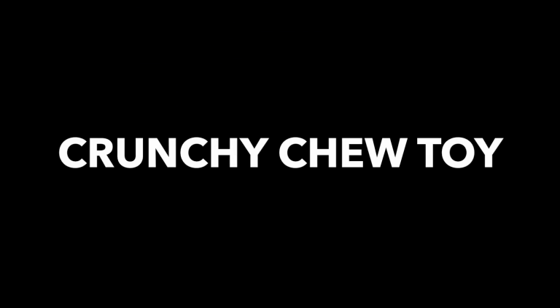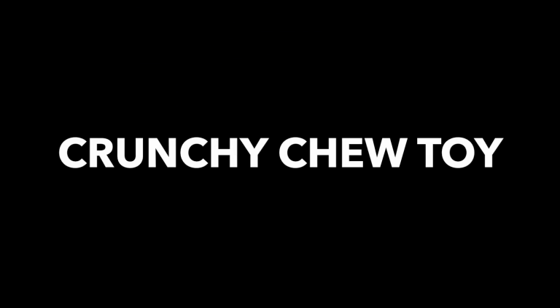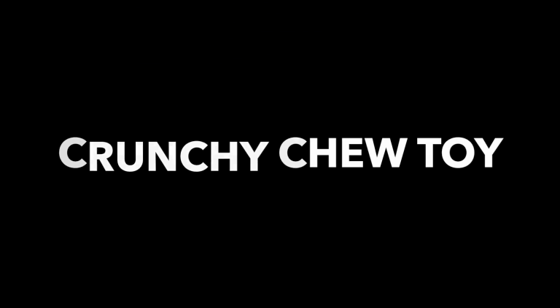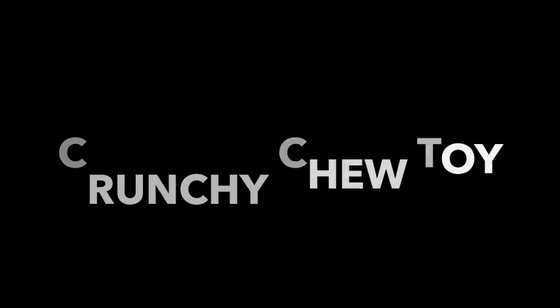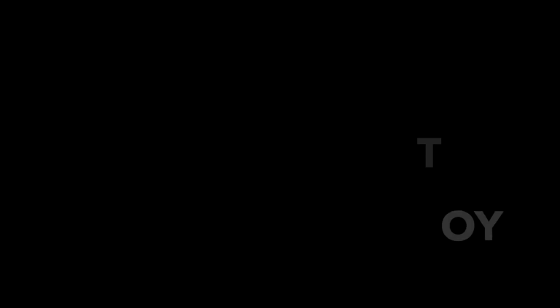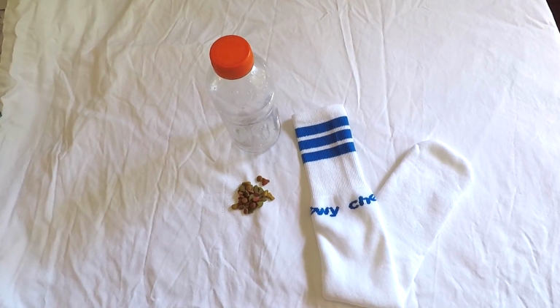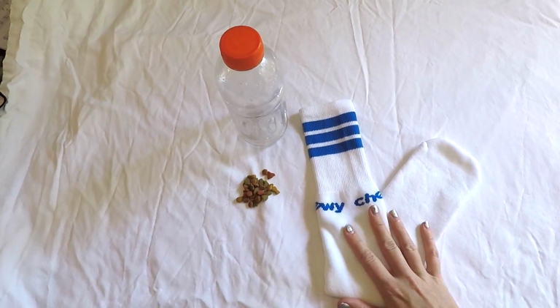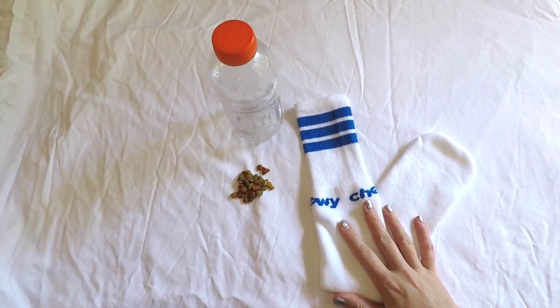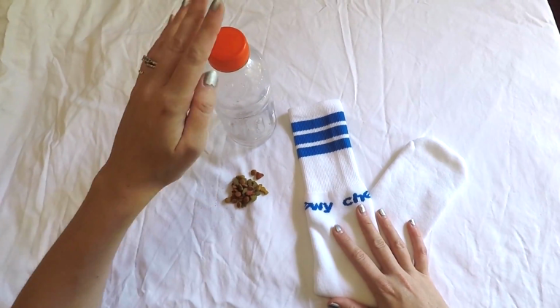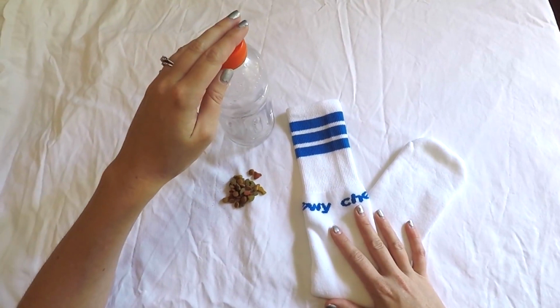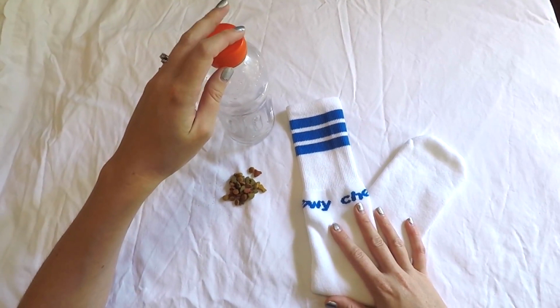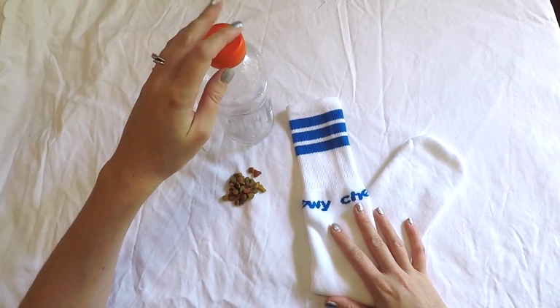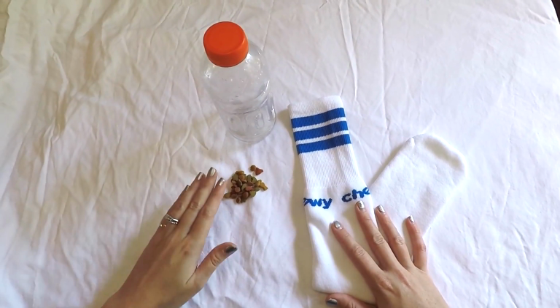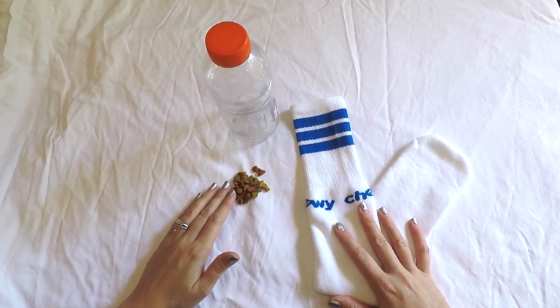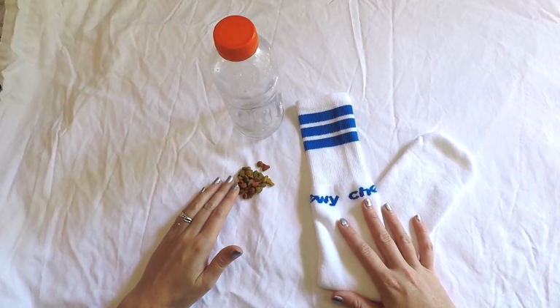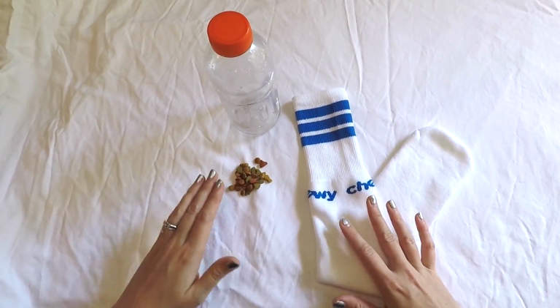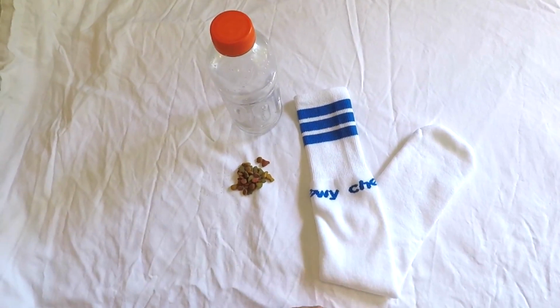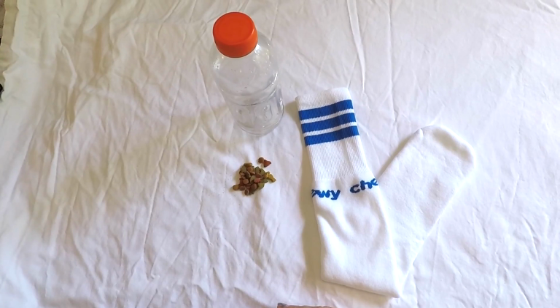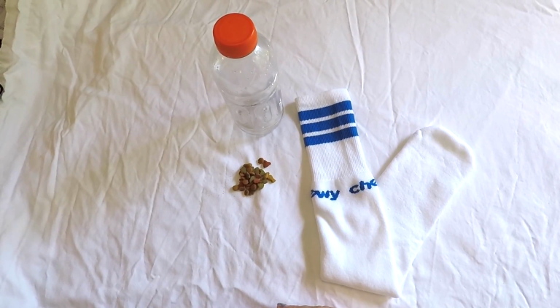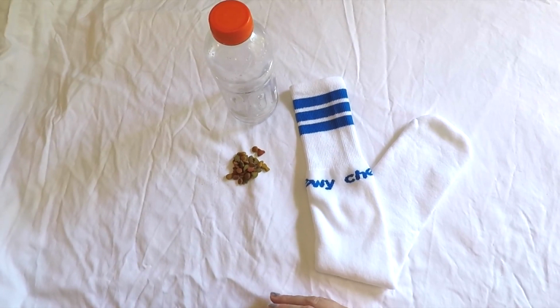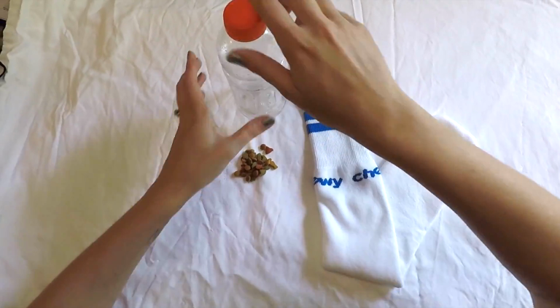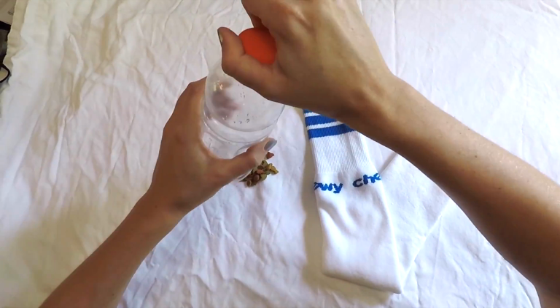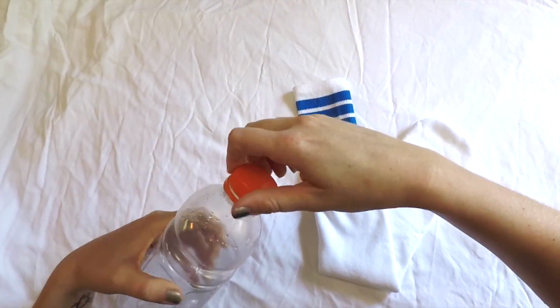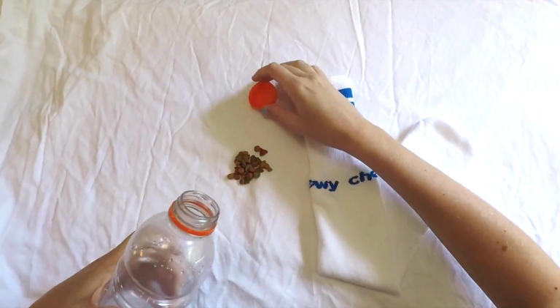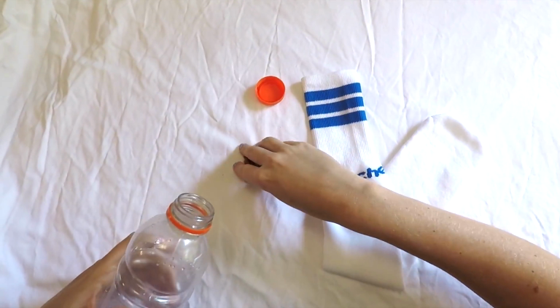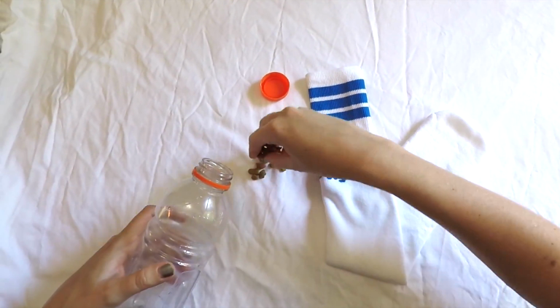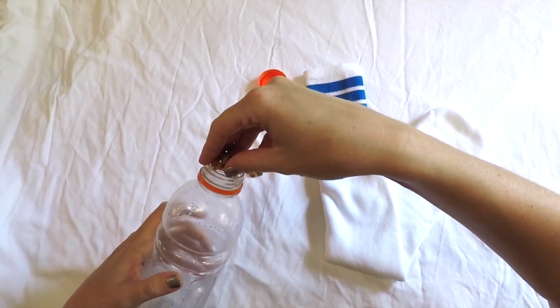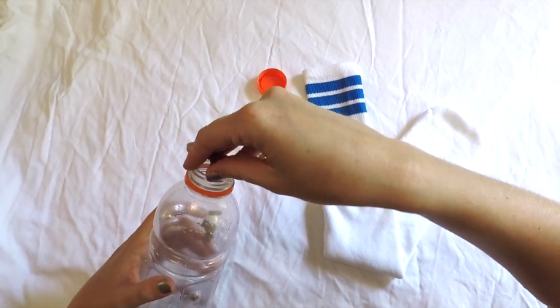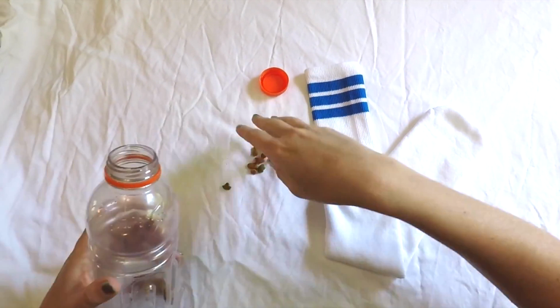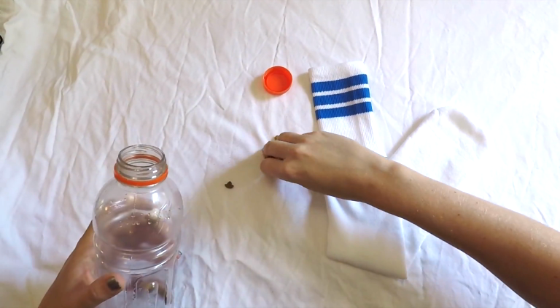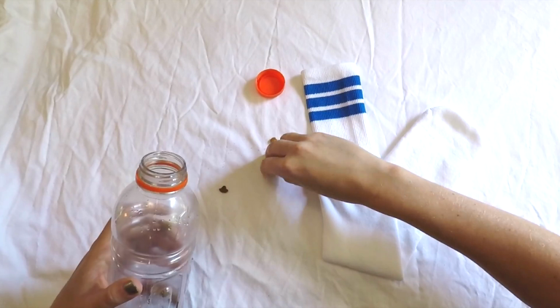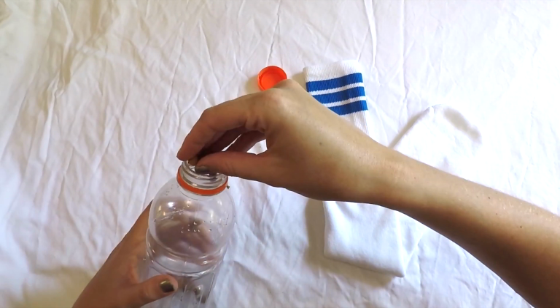For this super simple crunchy chew toy you'll need an old sock, an empty water bottle, and a handful of dry kibble or treats. The first step is to fill the water bottle with a handful of the treats or kibble.